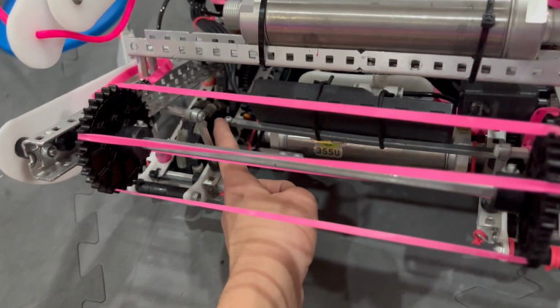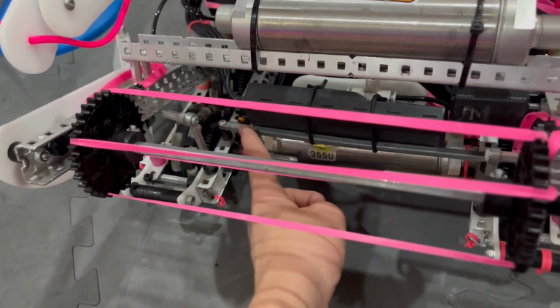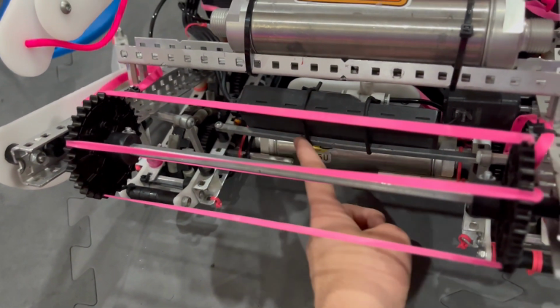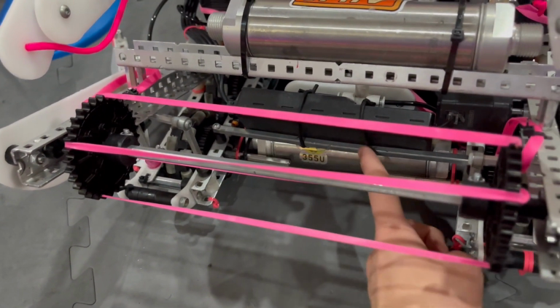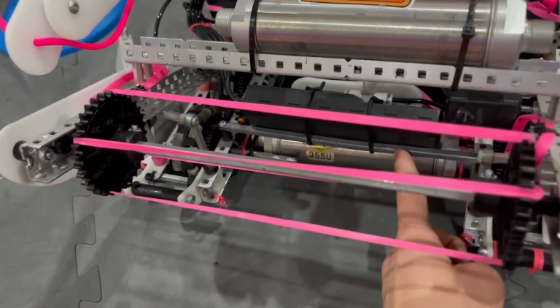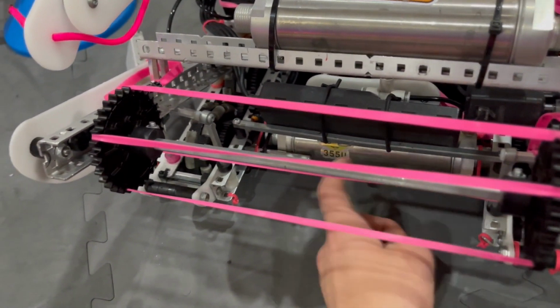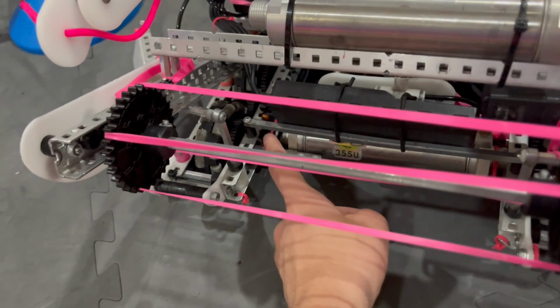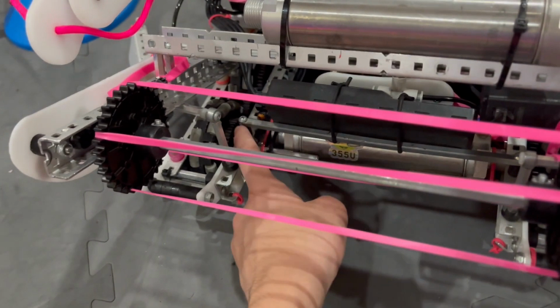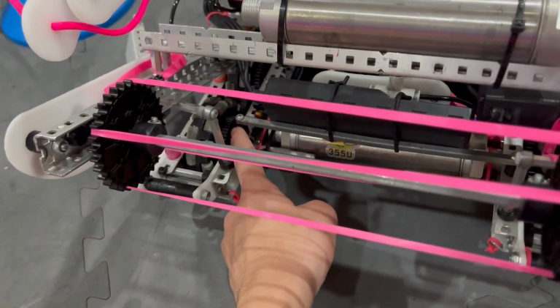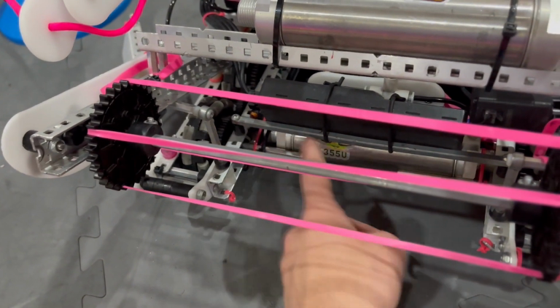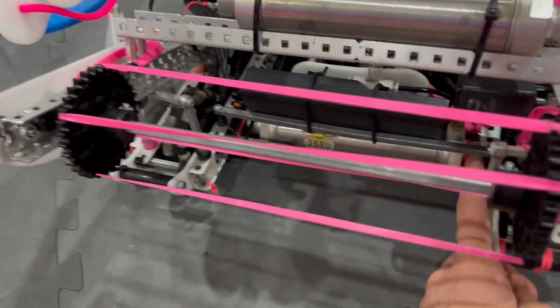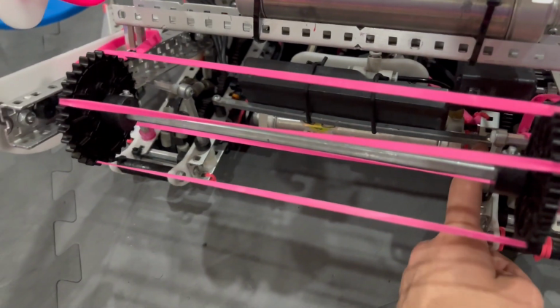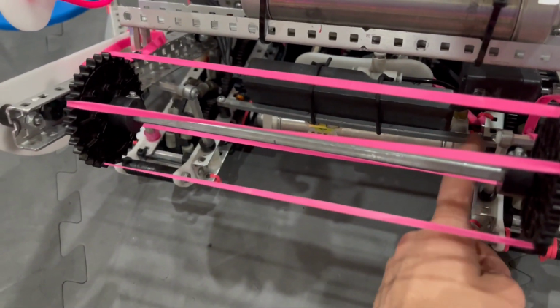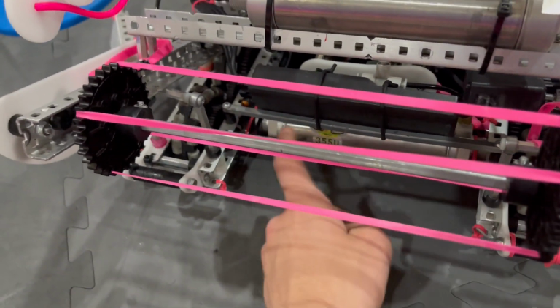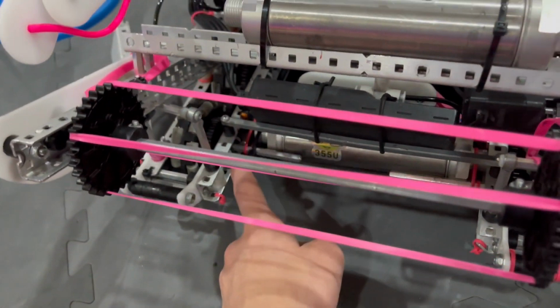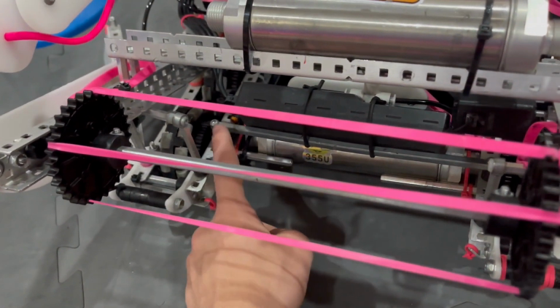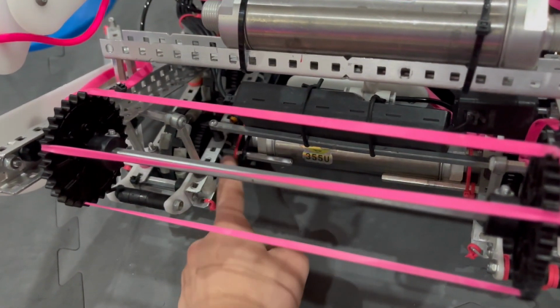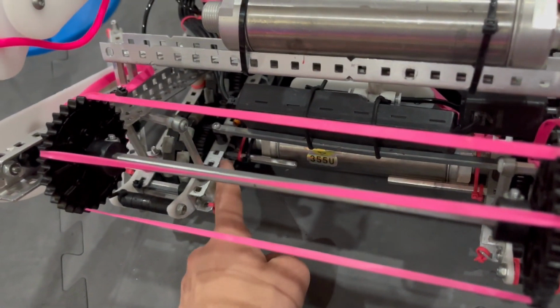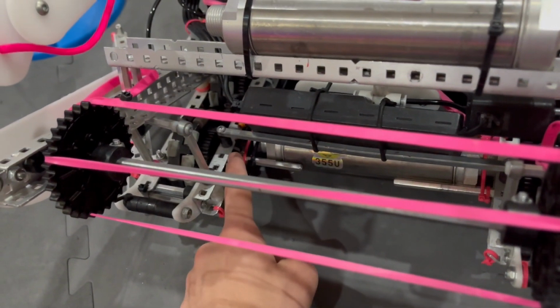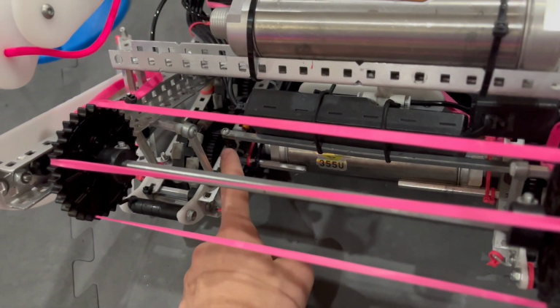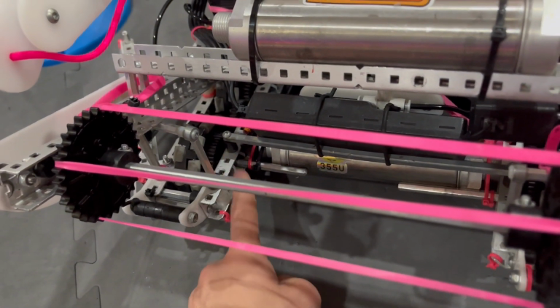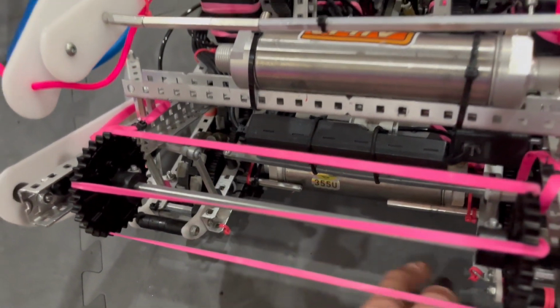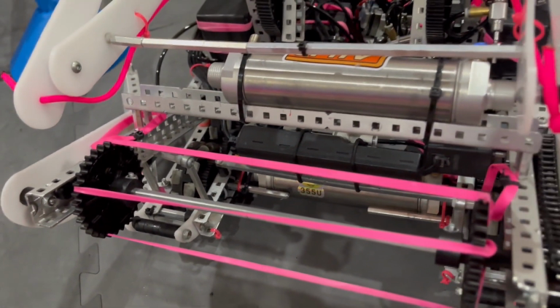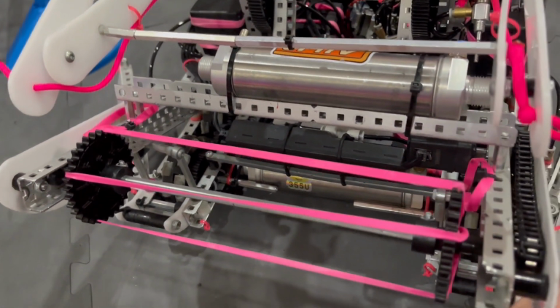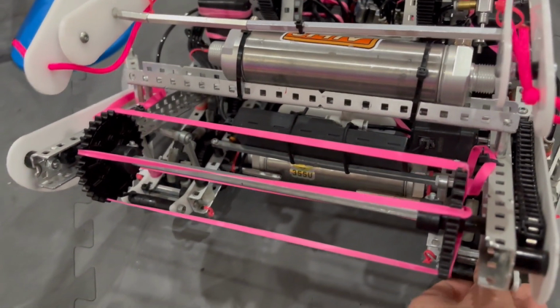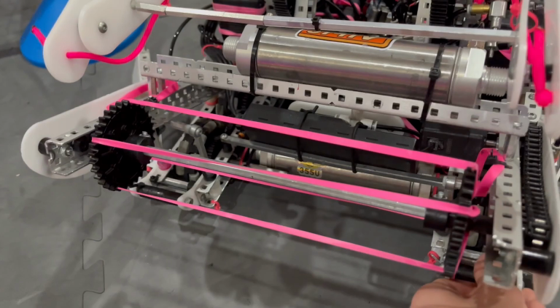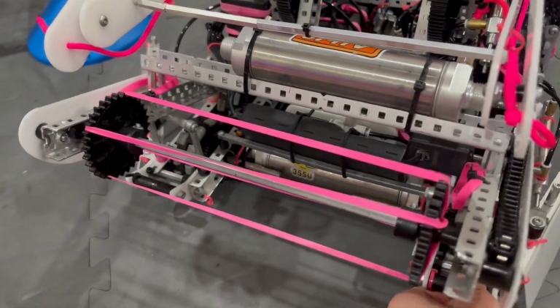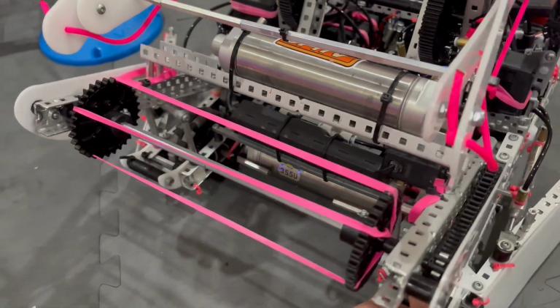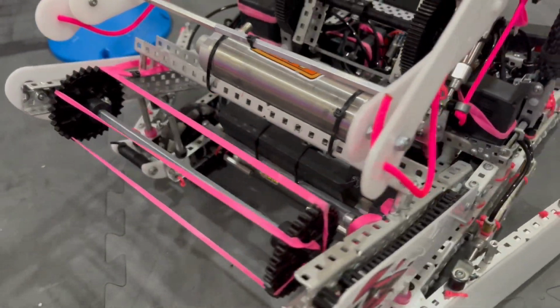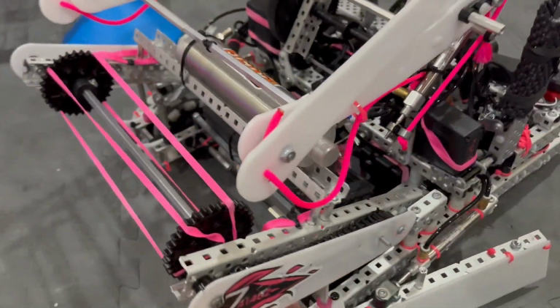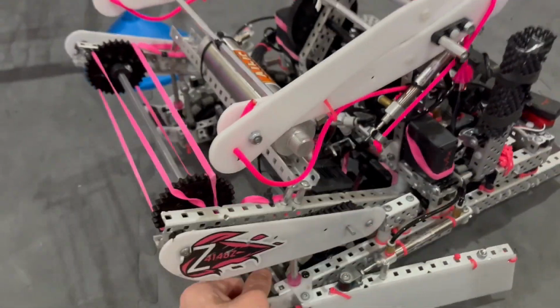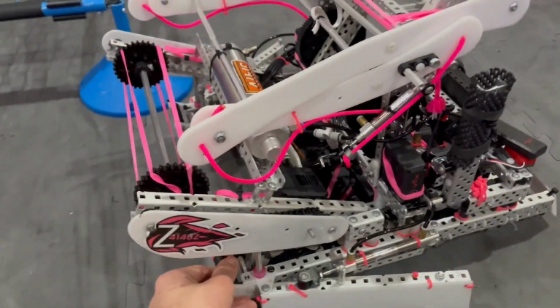It's a high-strength axle, so we drilled holes in each end and it goes all the way straight through the drive base. That's the intake.